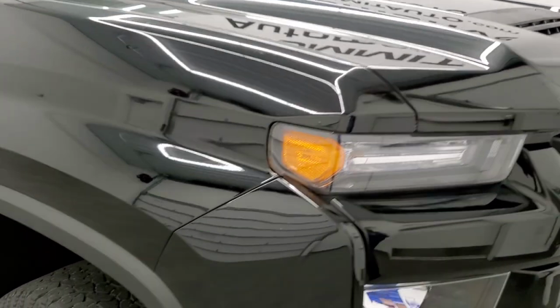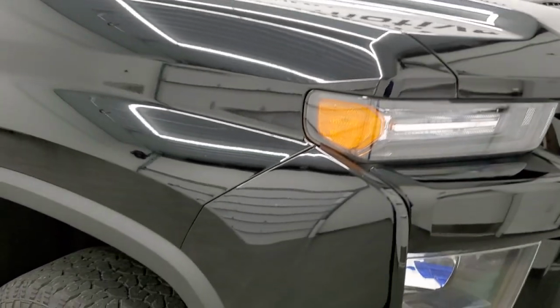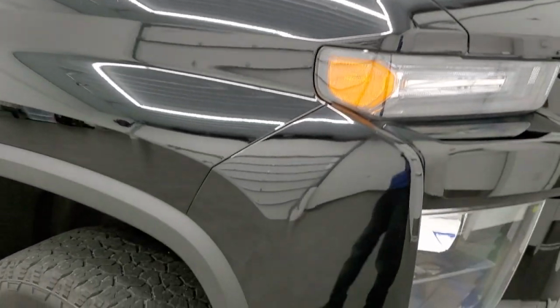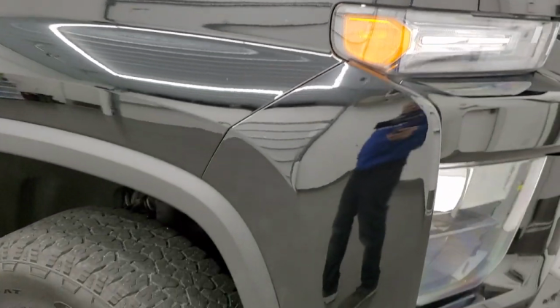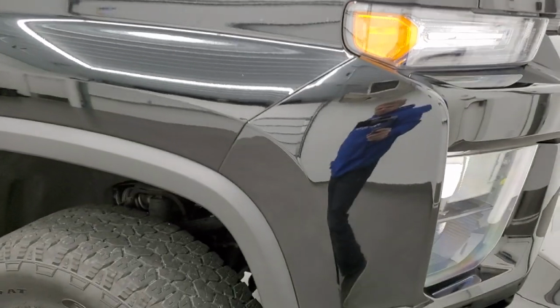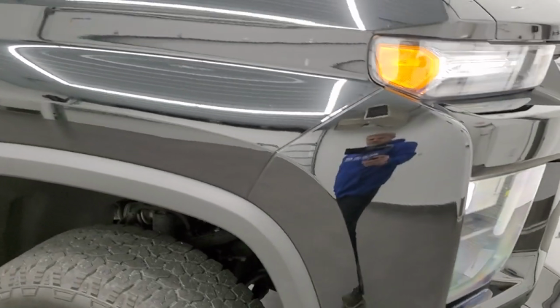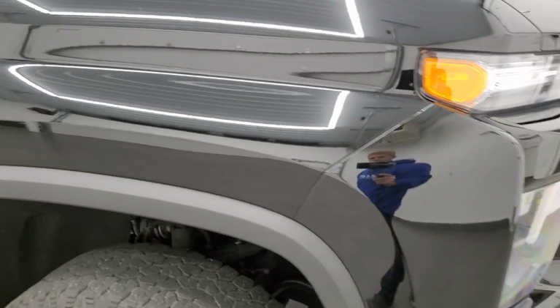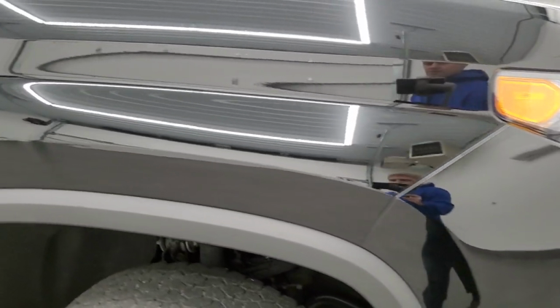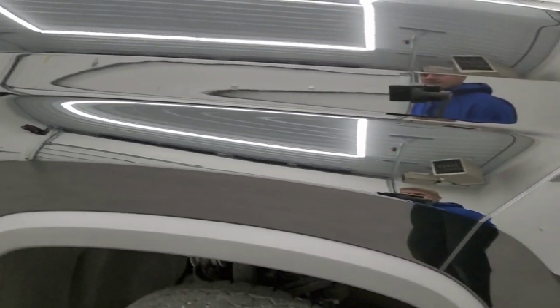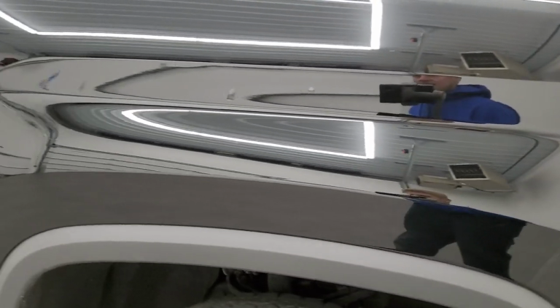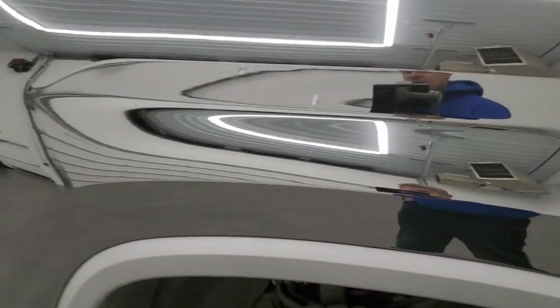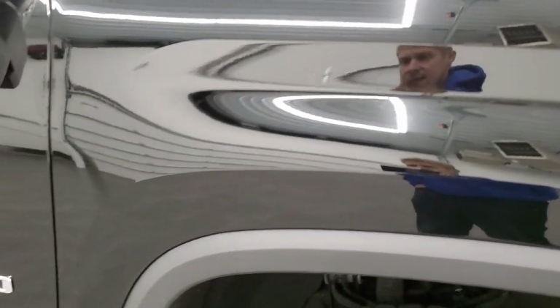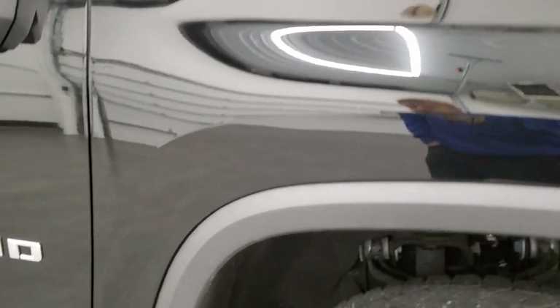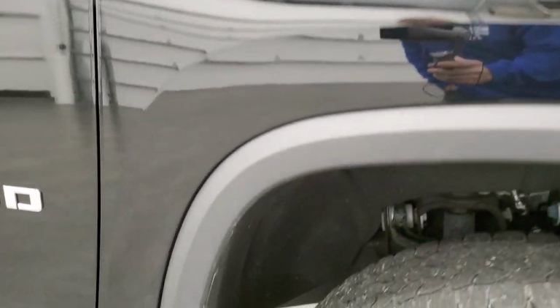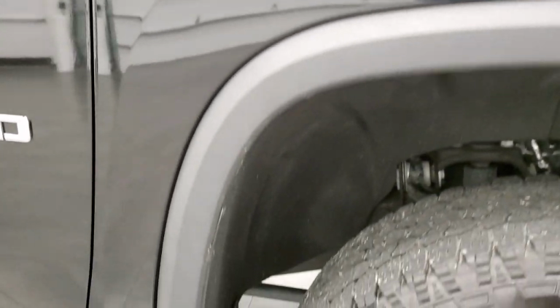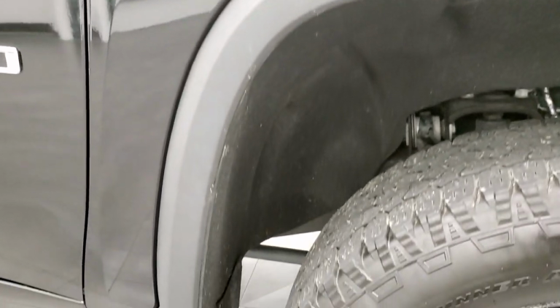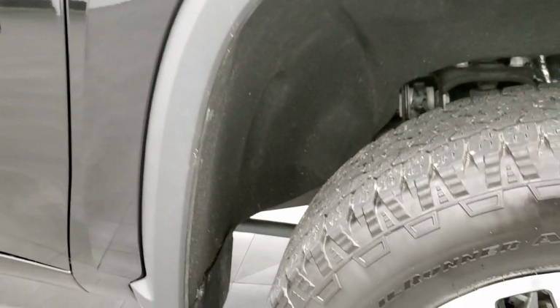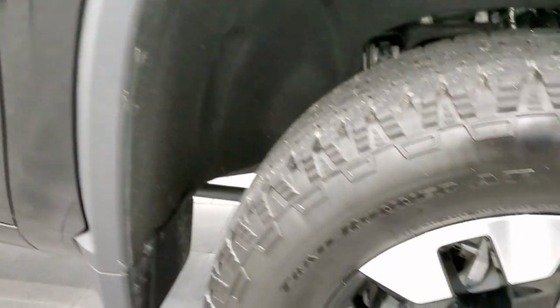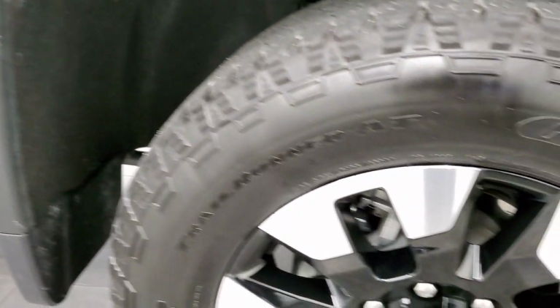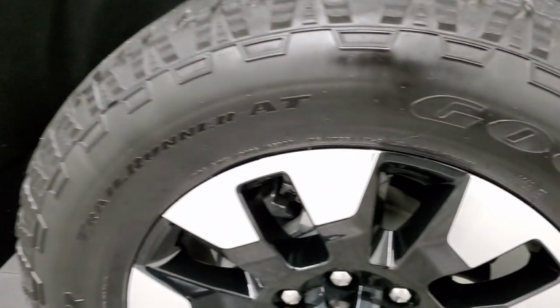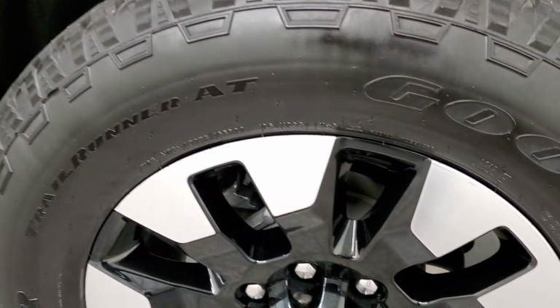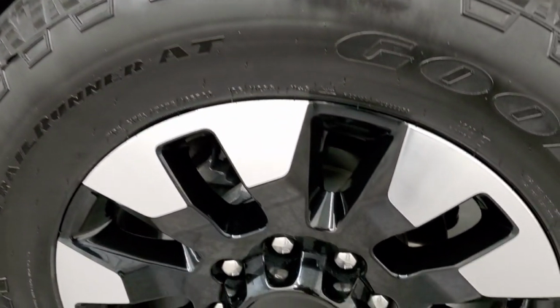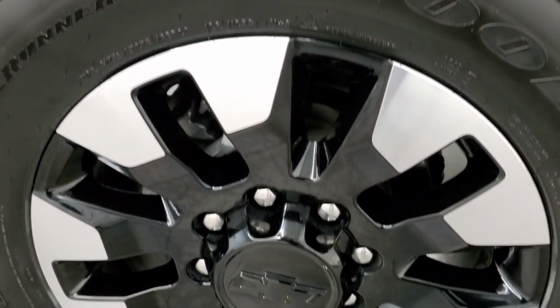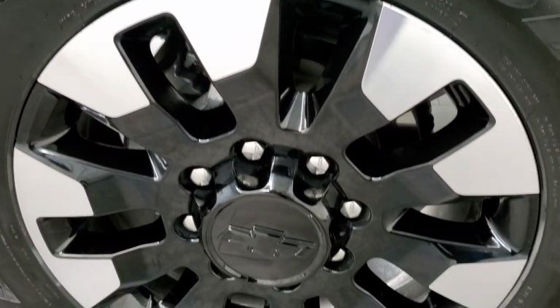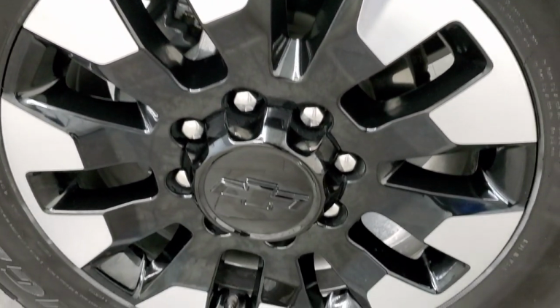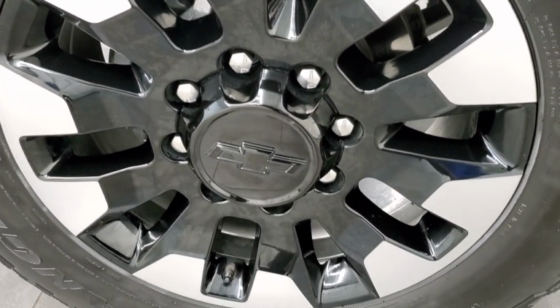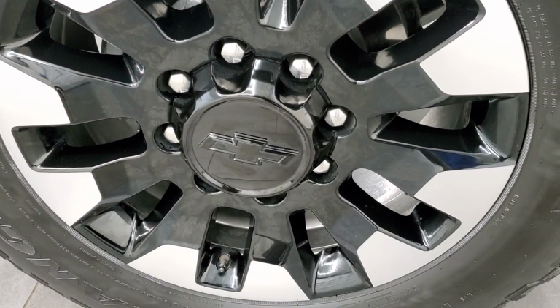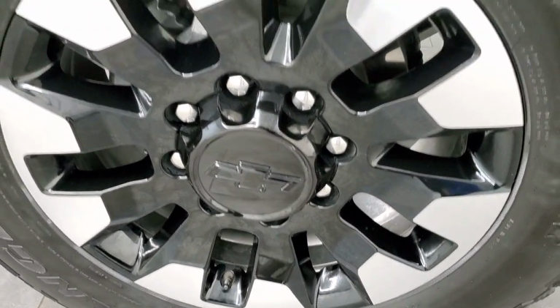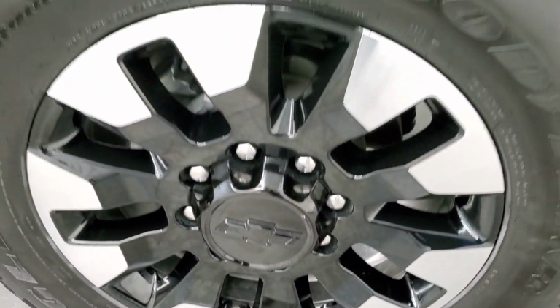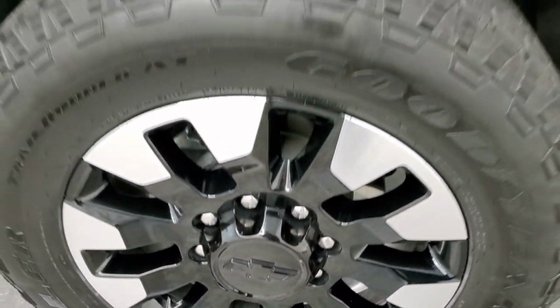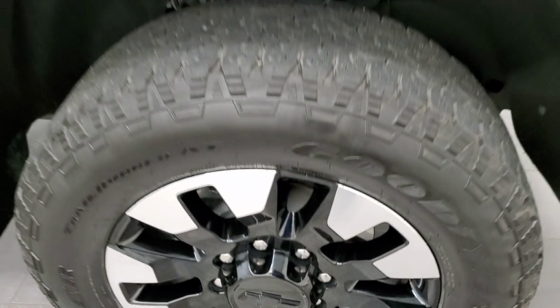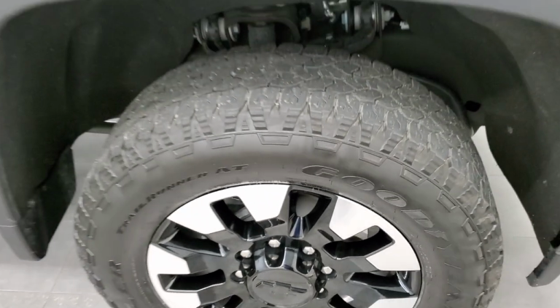The passenger side front fender looks really good — I didn't see any dents or dings on there, and the passenger side front rim is in excellent shape as well. No scuffs or scrapes.